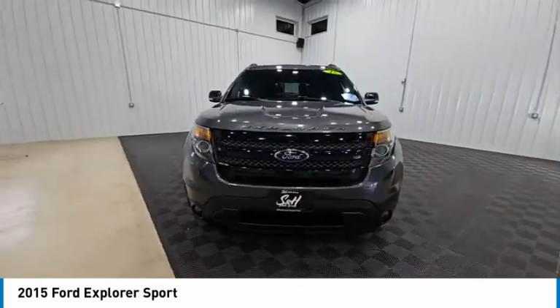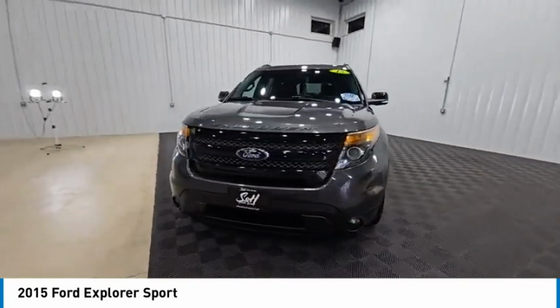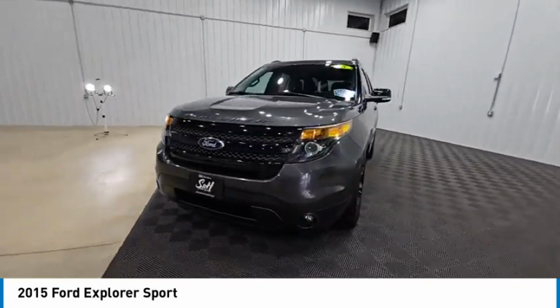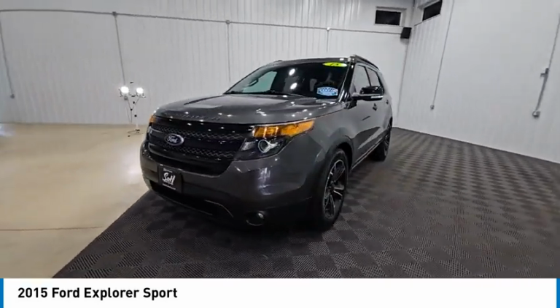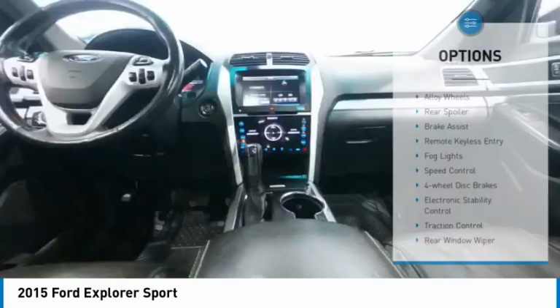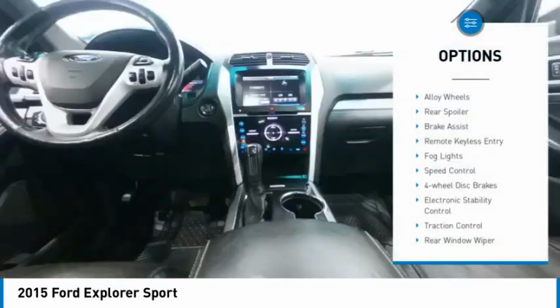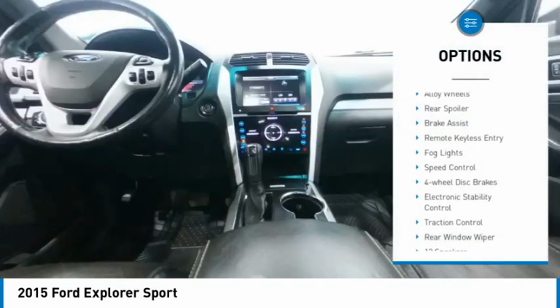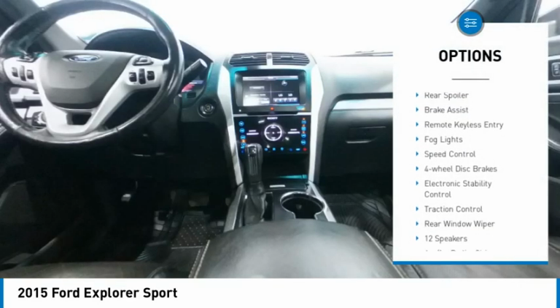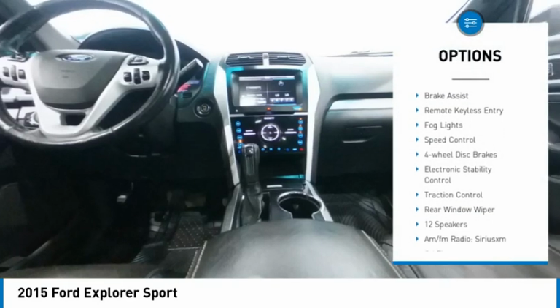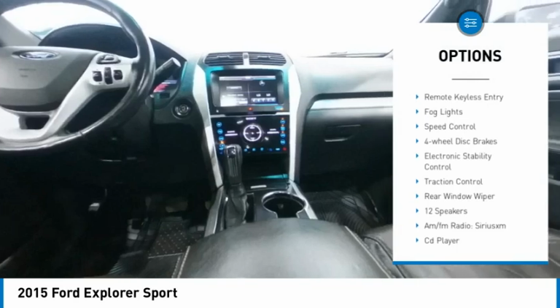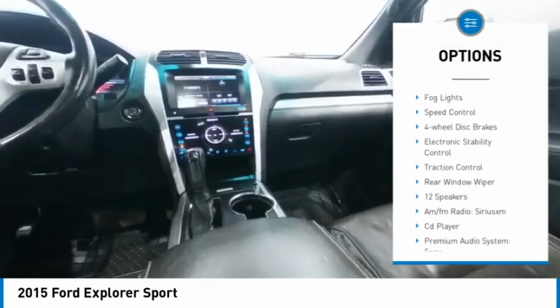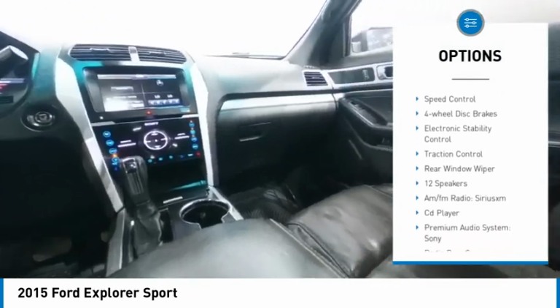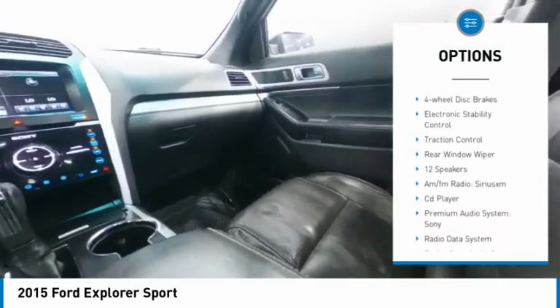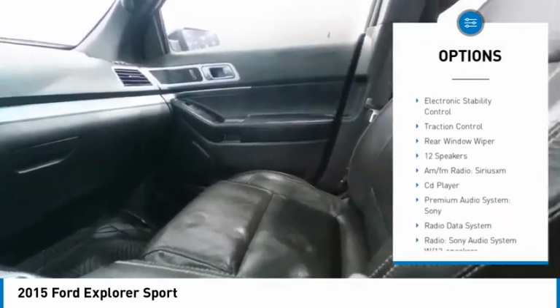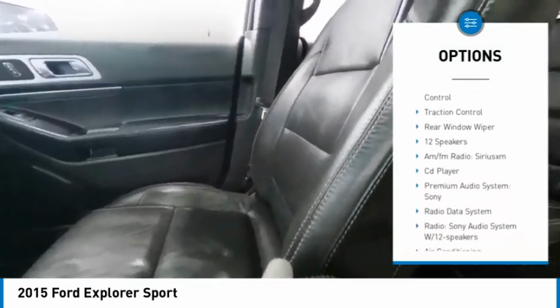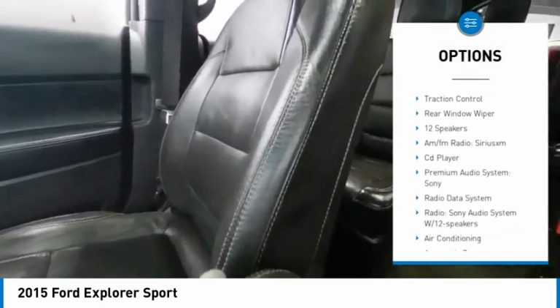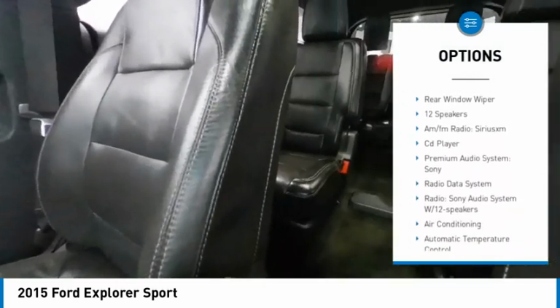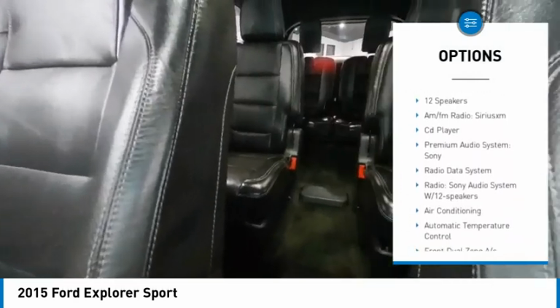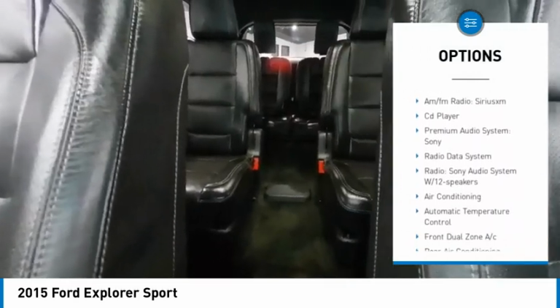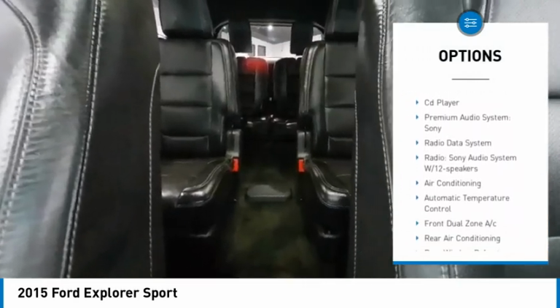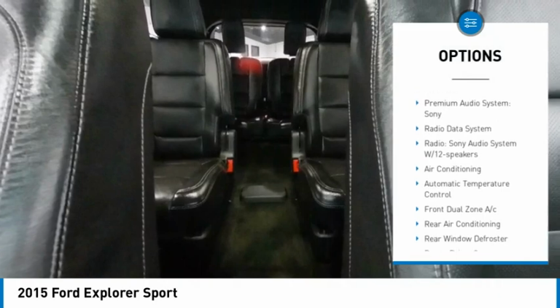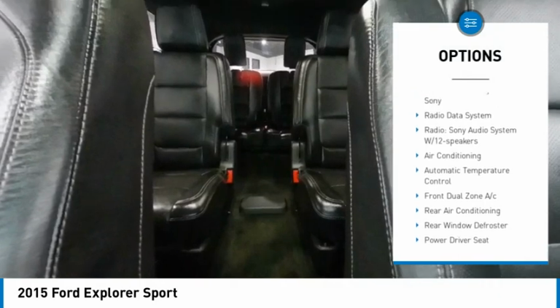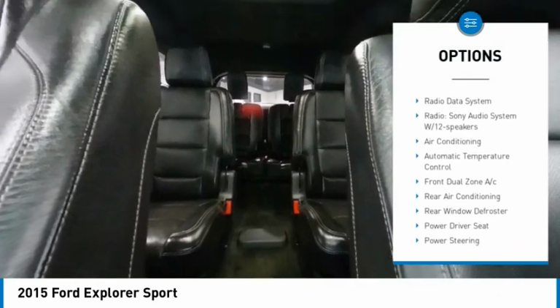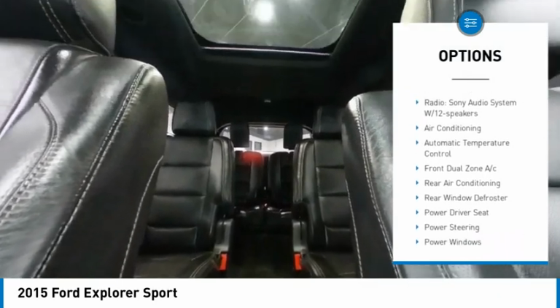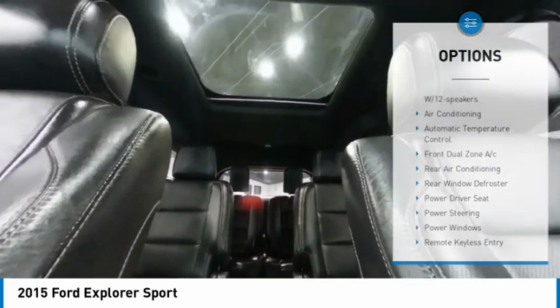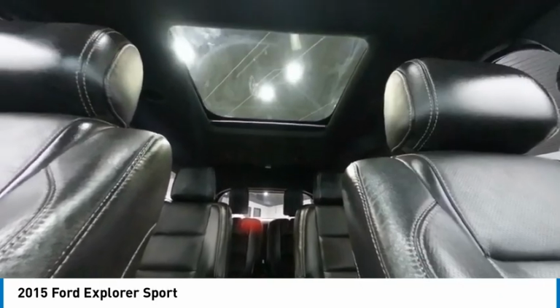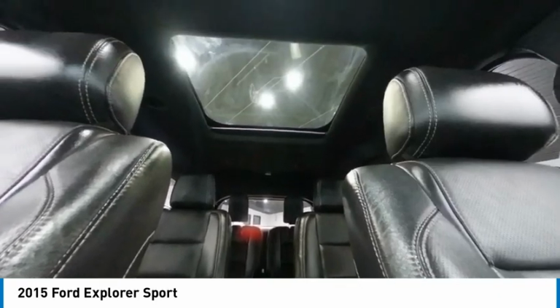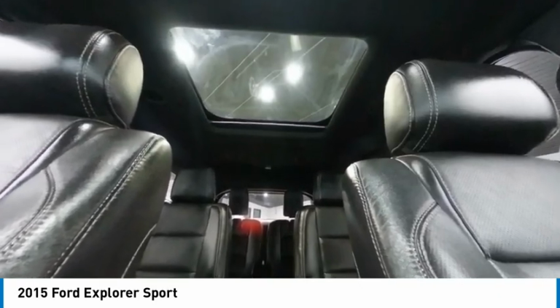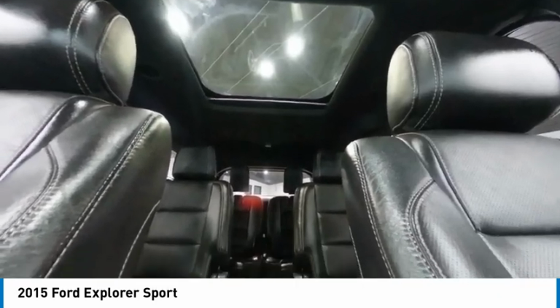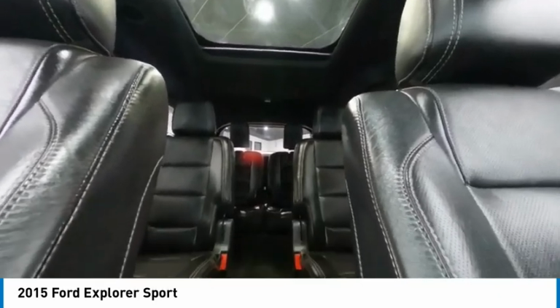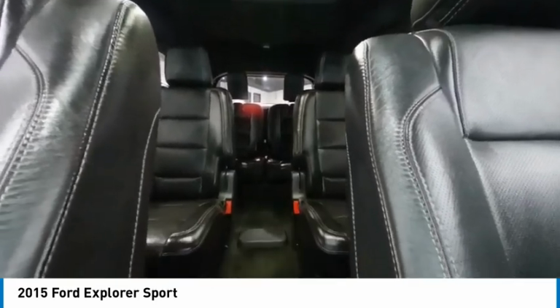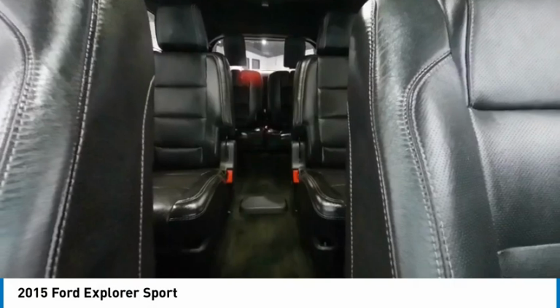Here are some of this vehicle's great options: alloy wheels, rear spoiler, brake assist, remote keyless entry, fog lights, speed control, four-wheel disc brakes, electronic stability control, traction control, and rear window wiper.